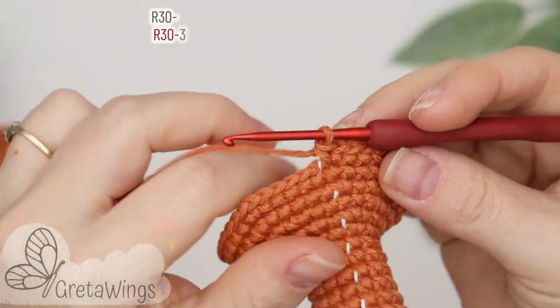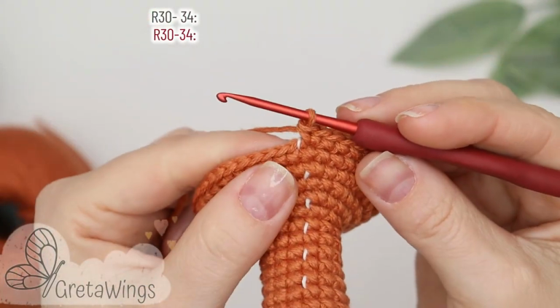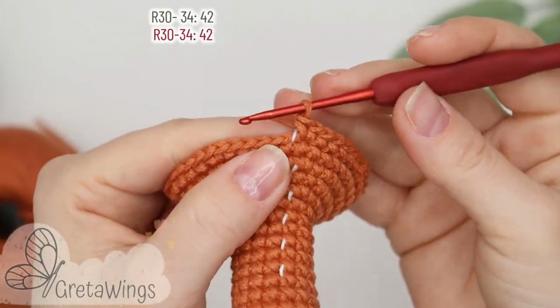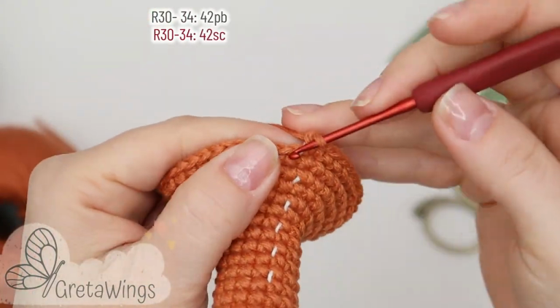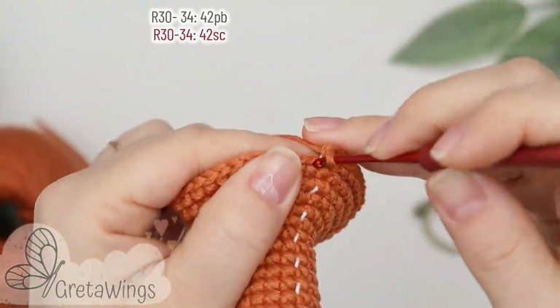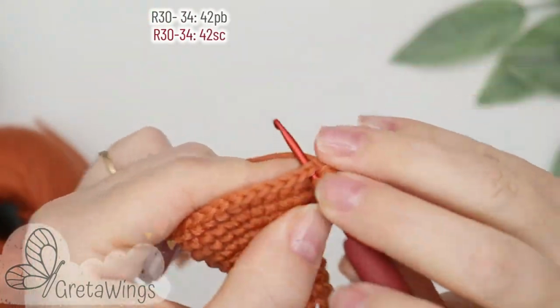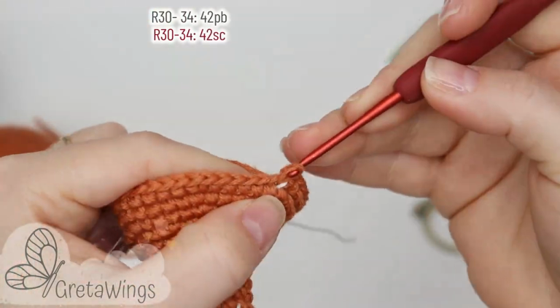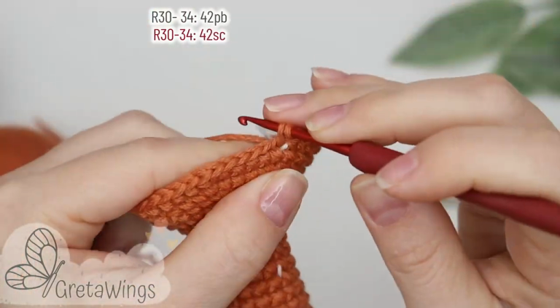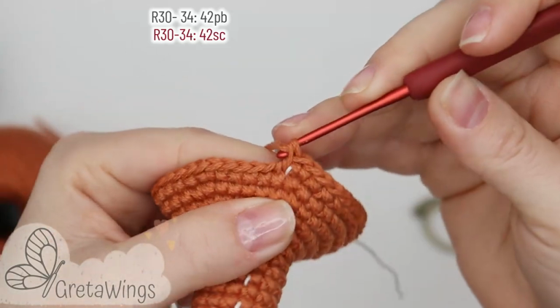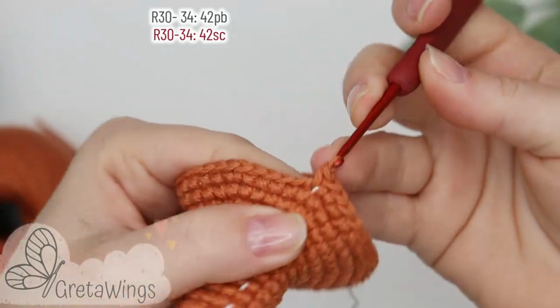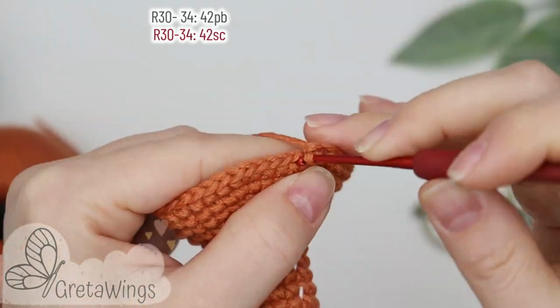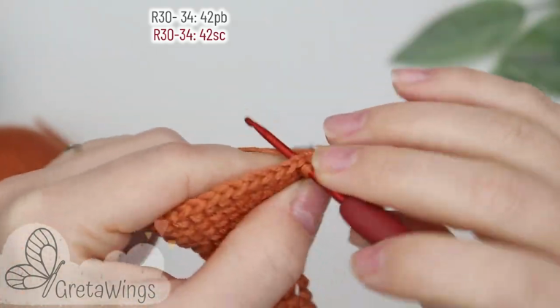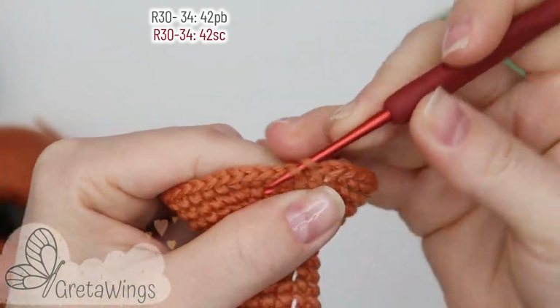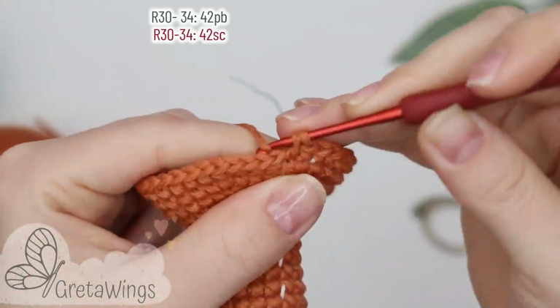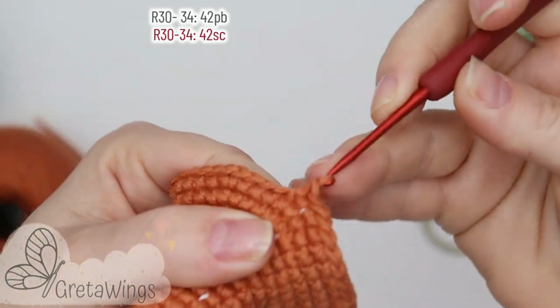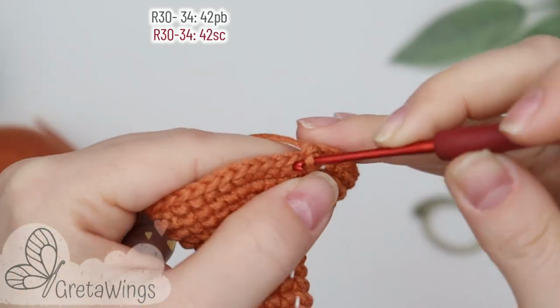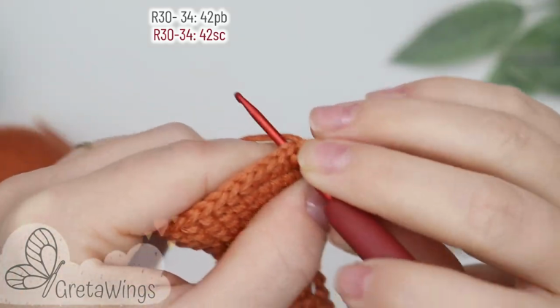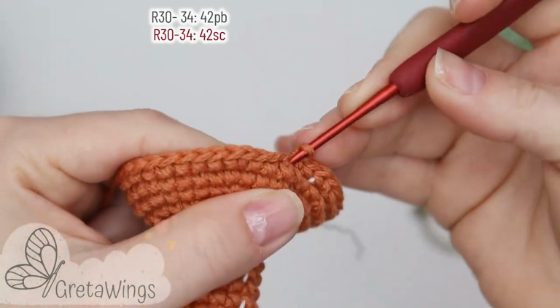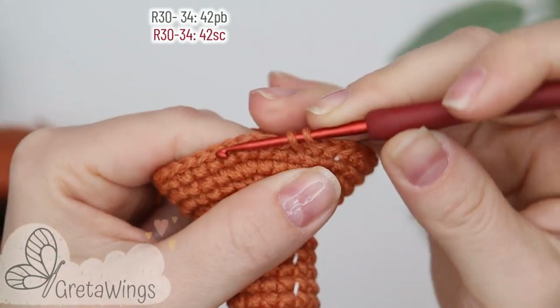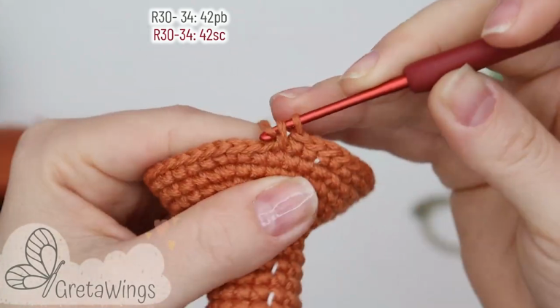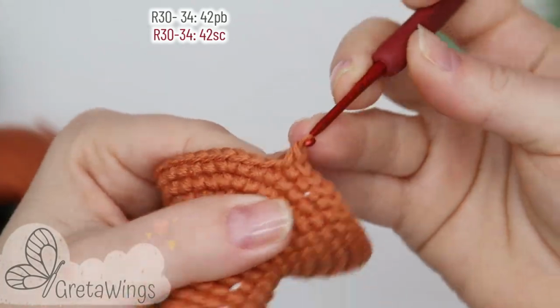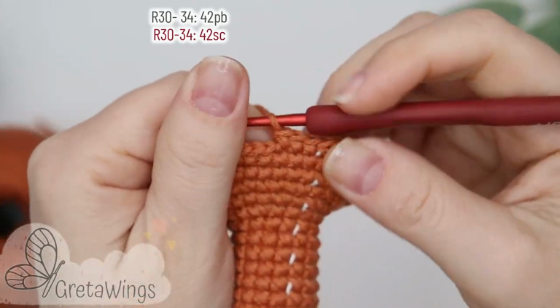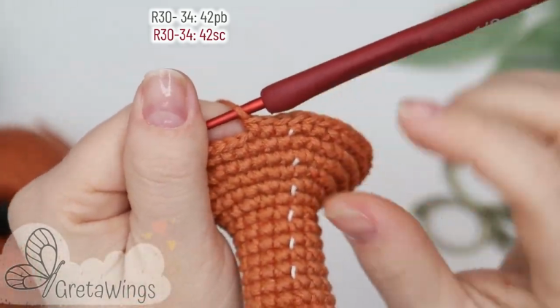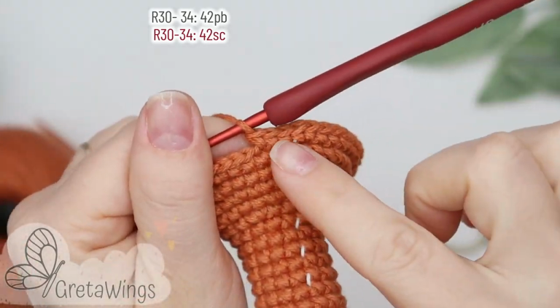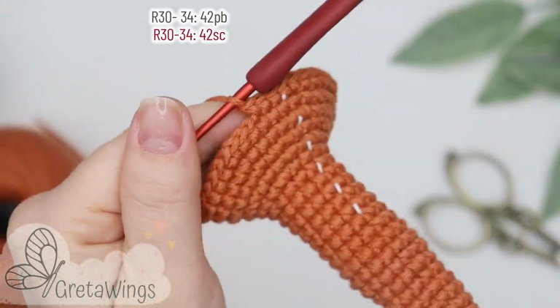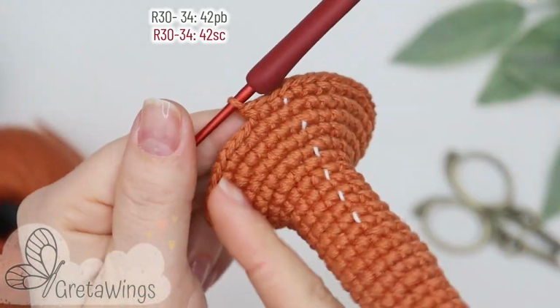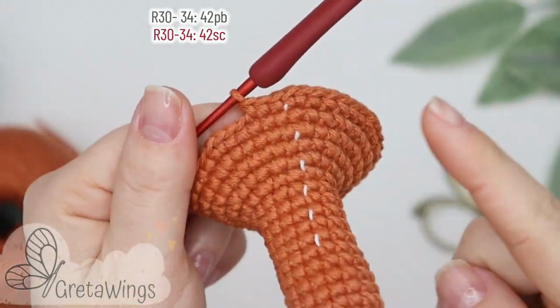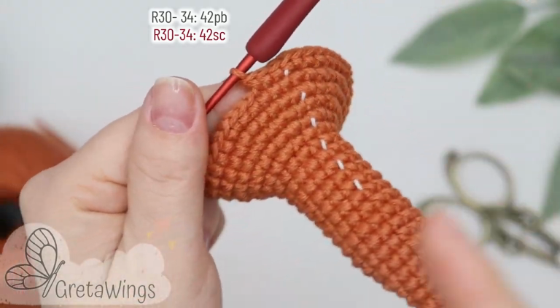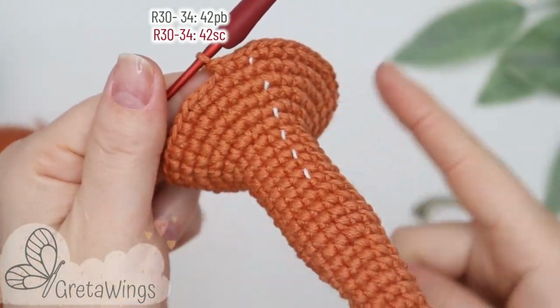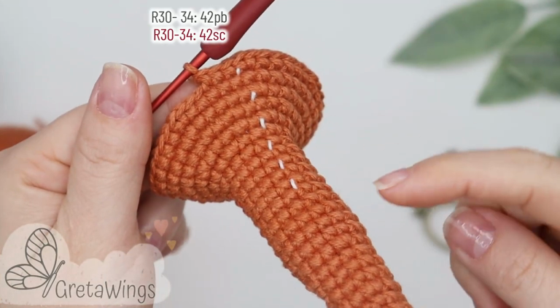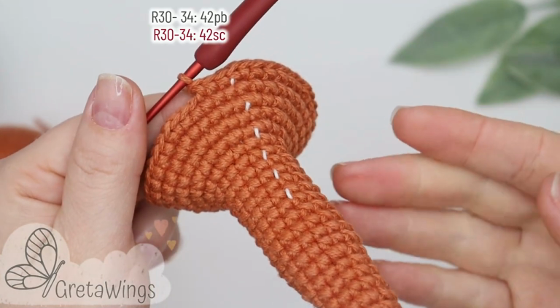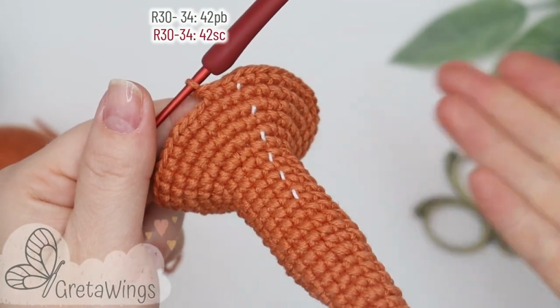On rounds thirty to thirty-four we will make forty-two single crochet: one, two, three, and we will continue doing single crochet until the end of this round, and the same until round thirty-four.